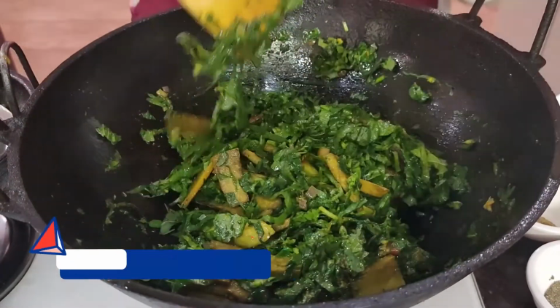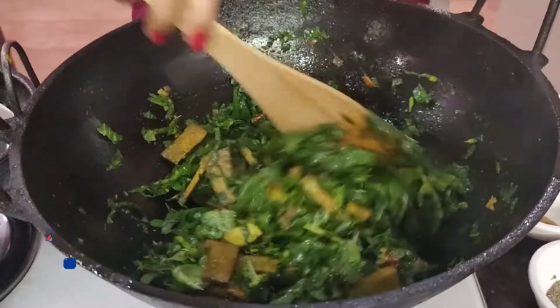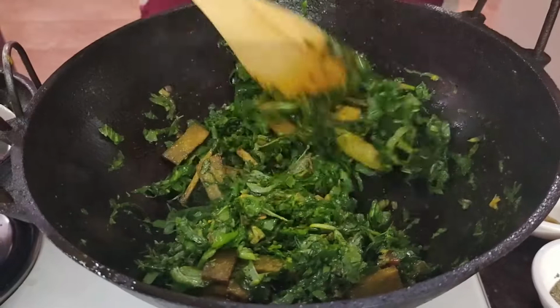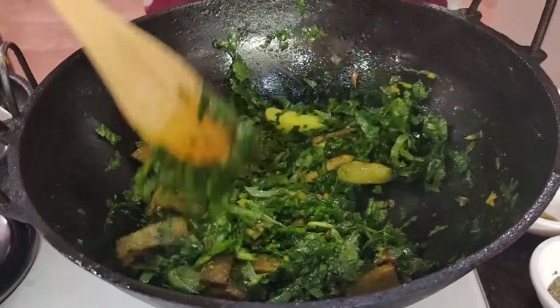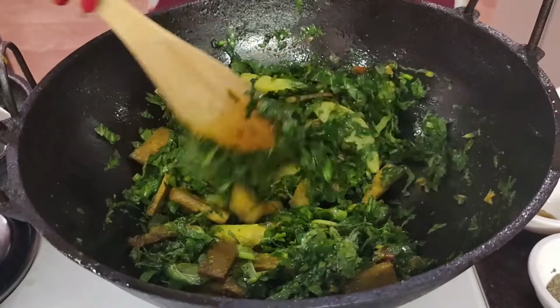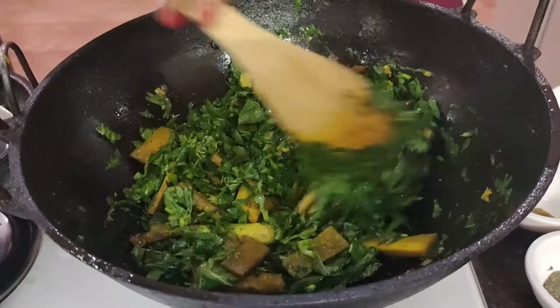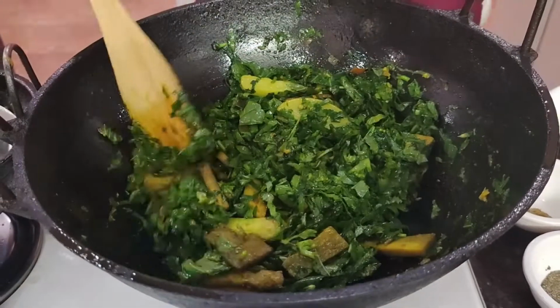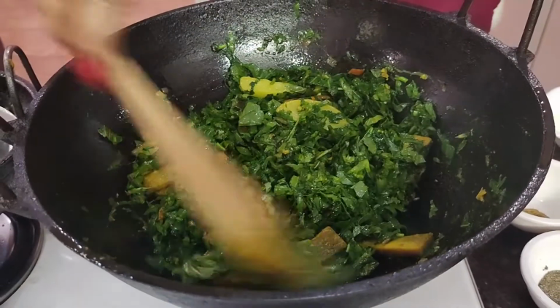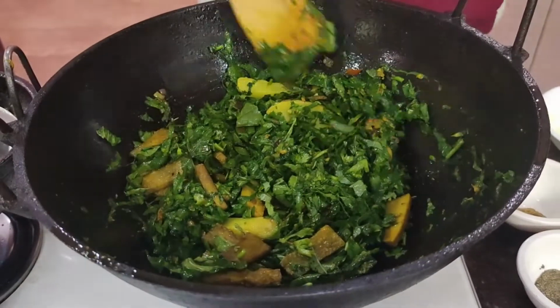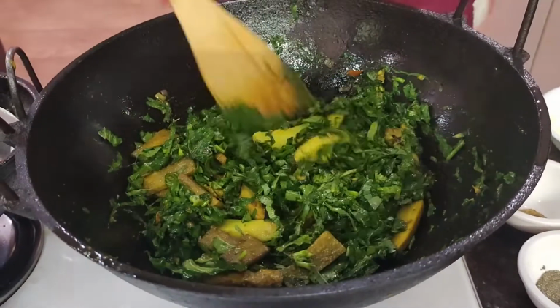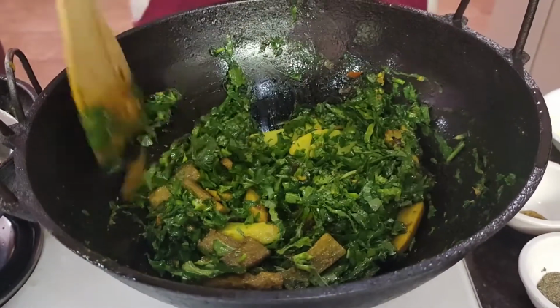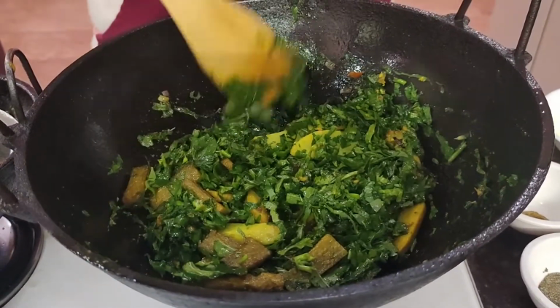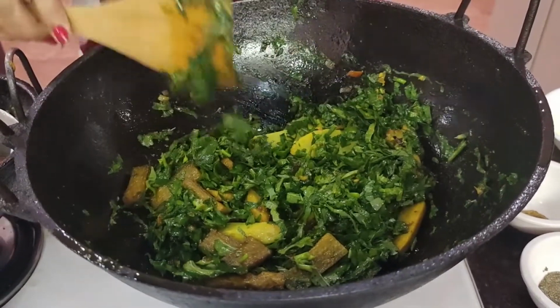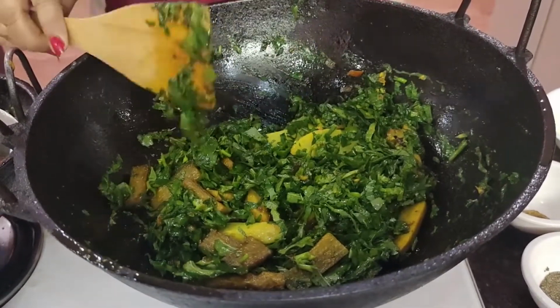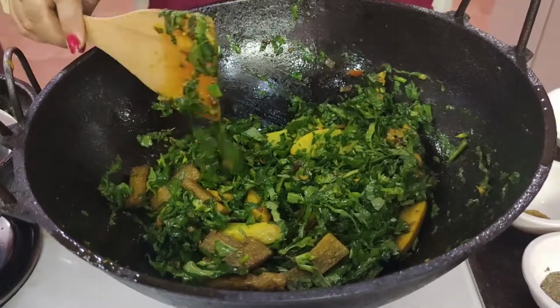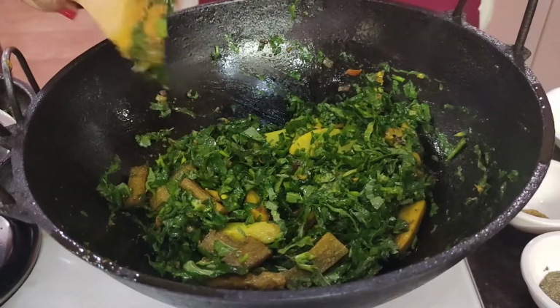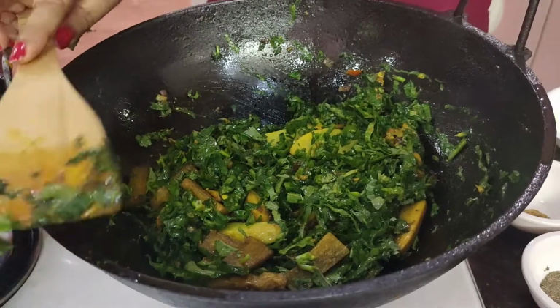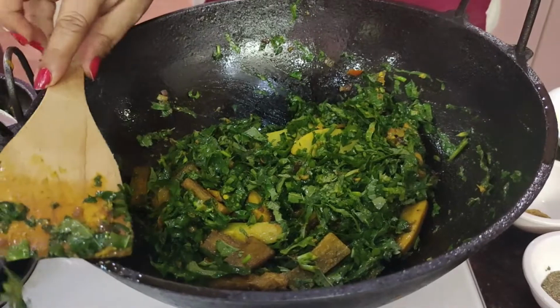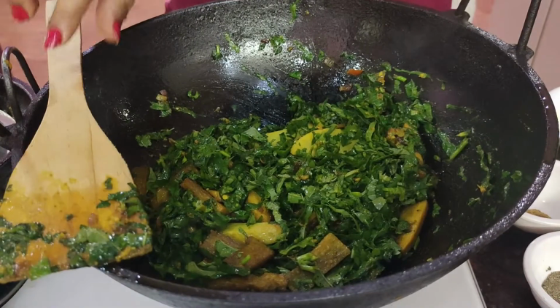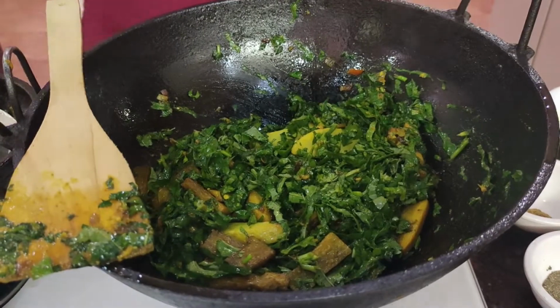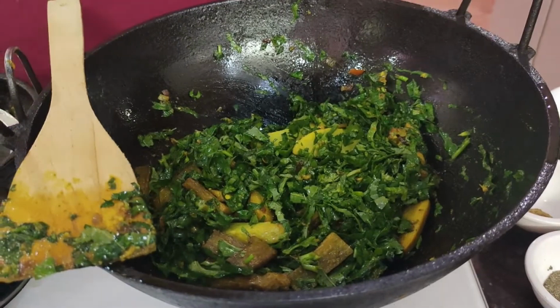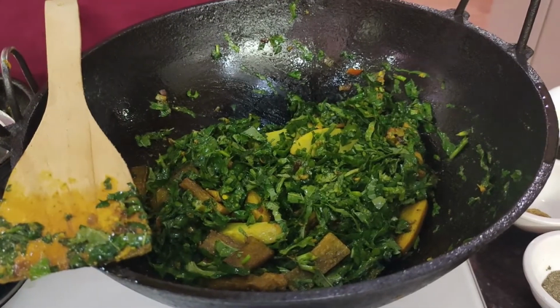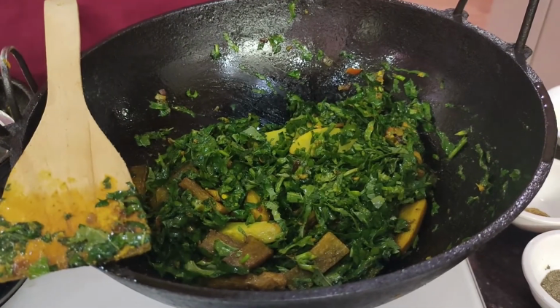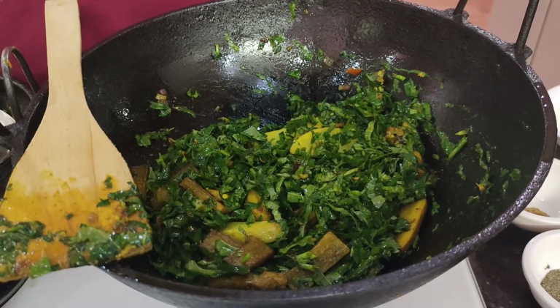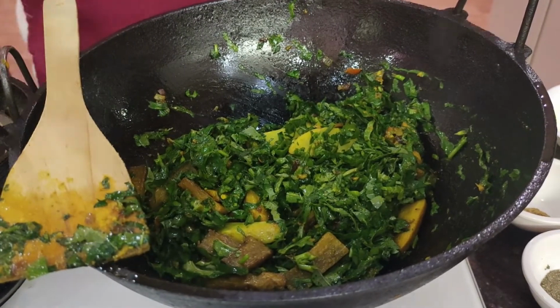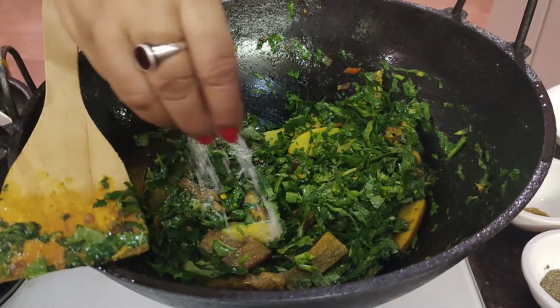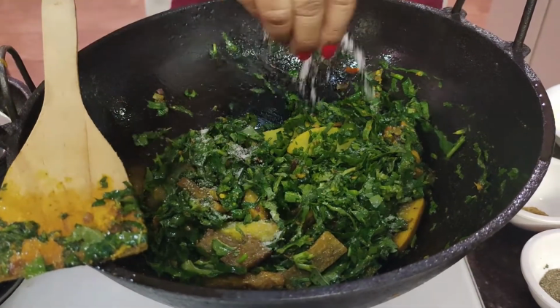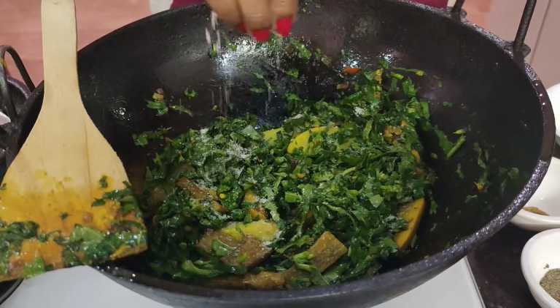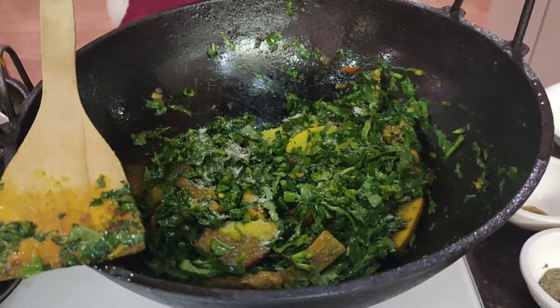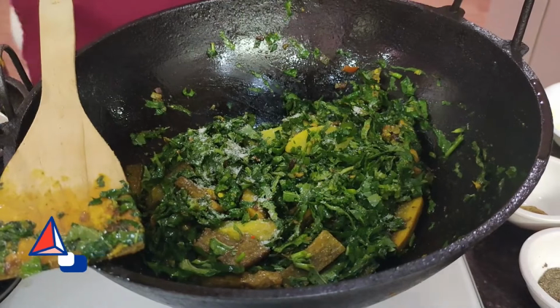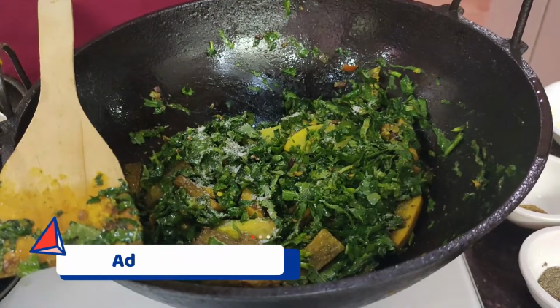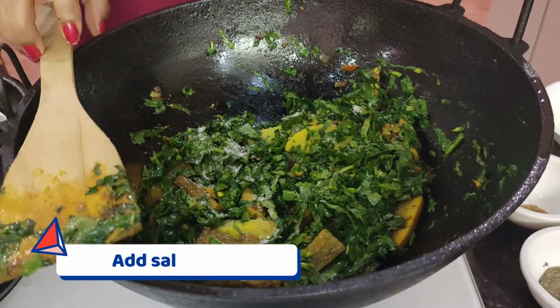I am going to make a lot of the oil and I will be able to make a lot of oil.